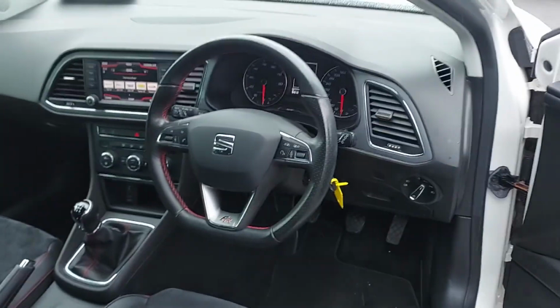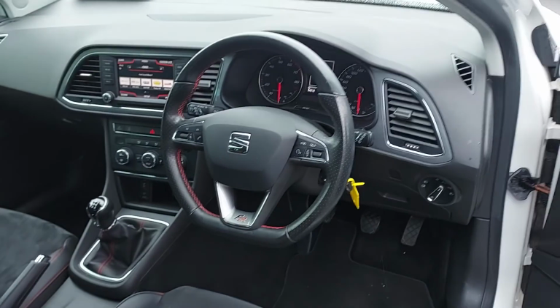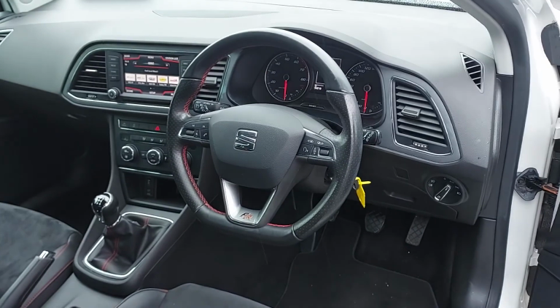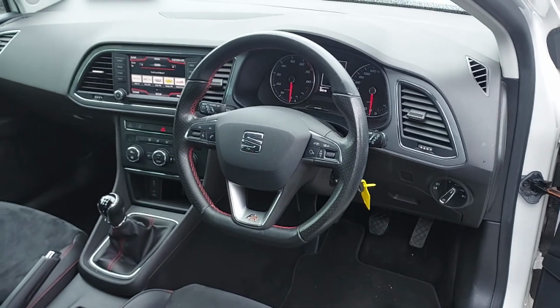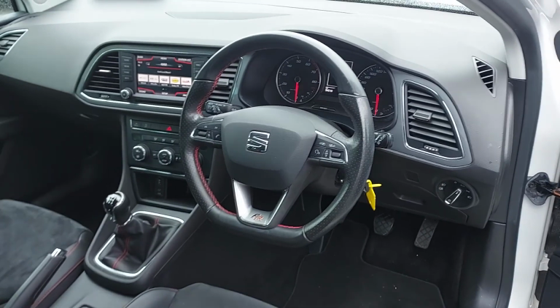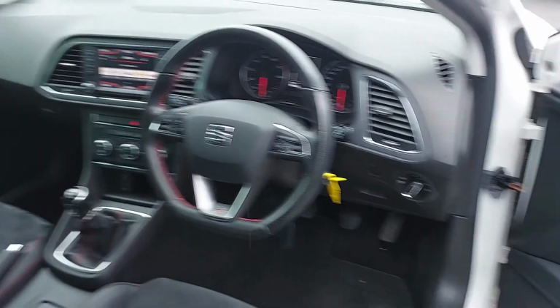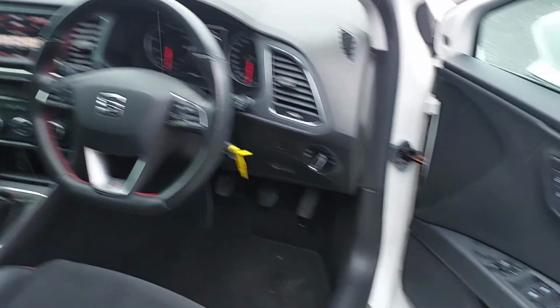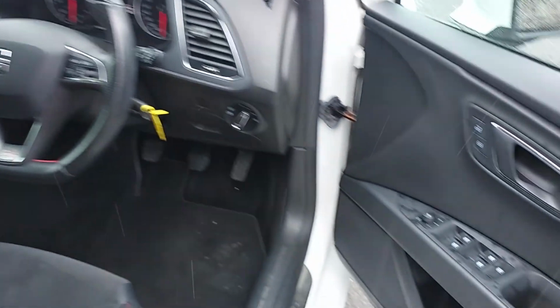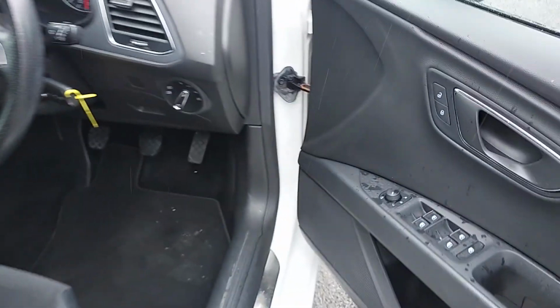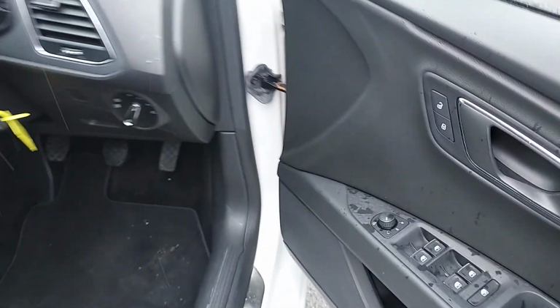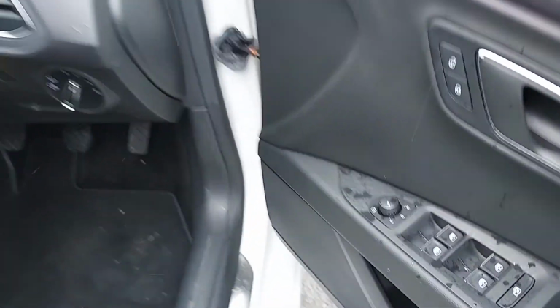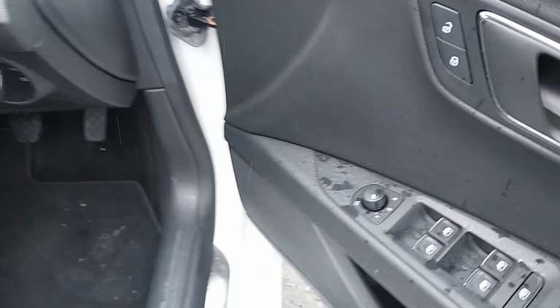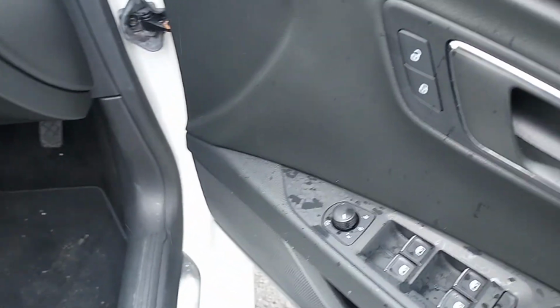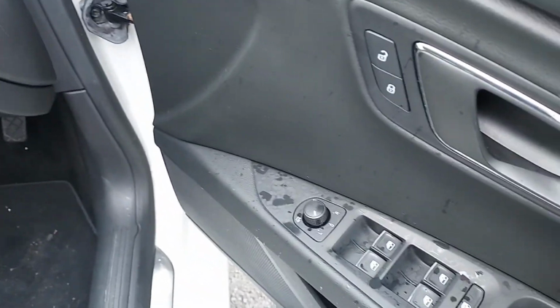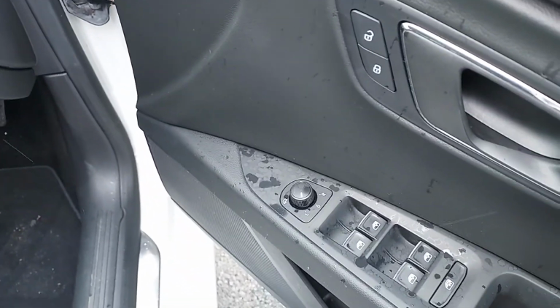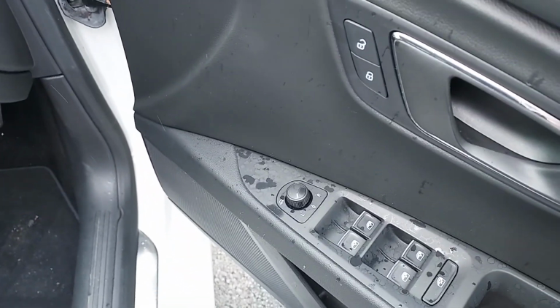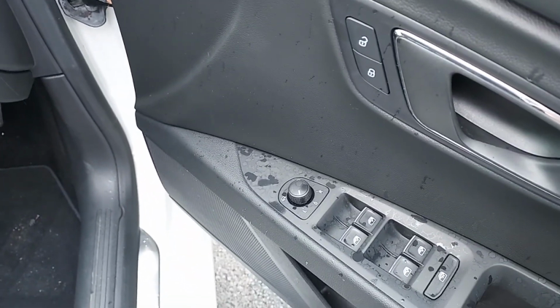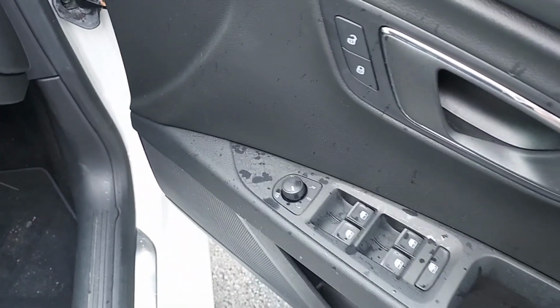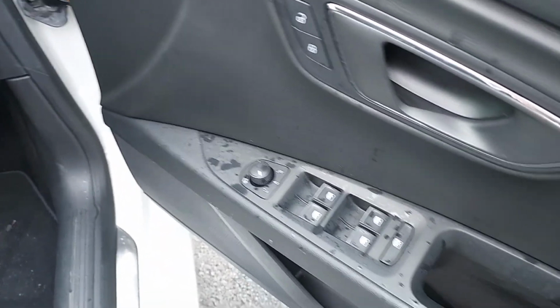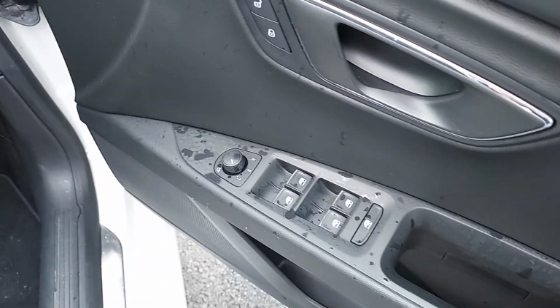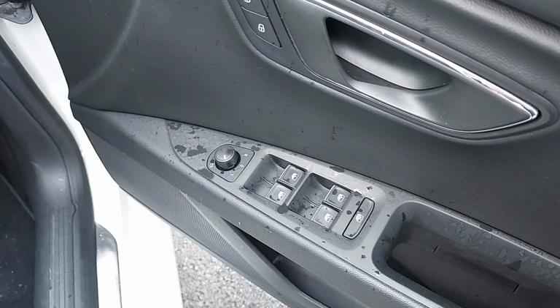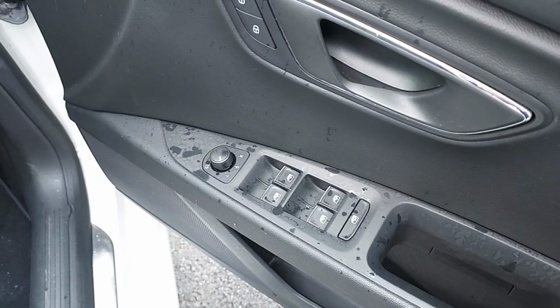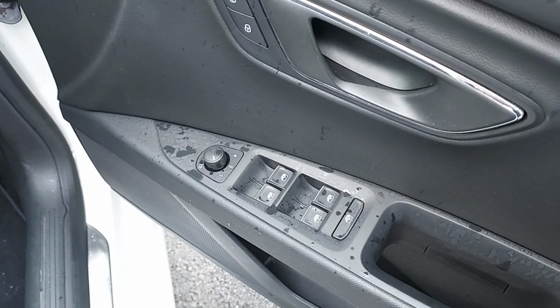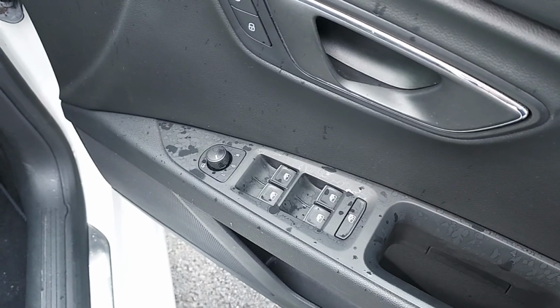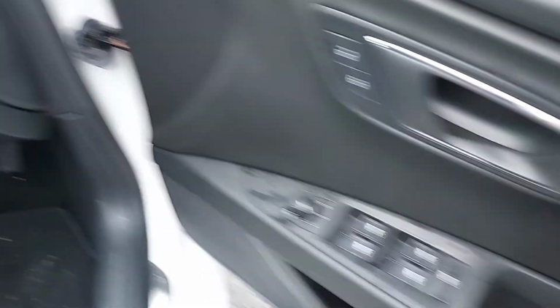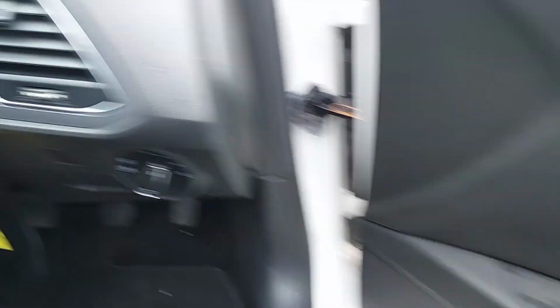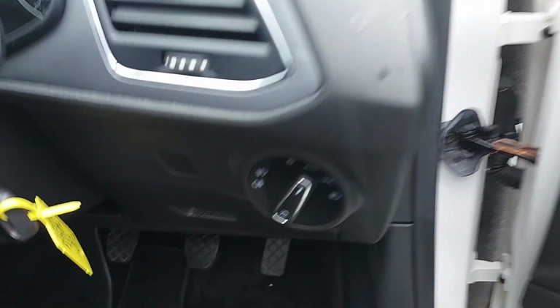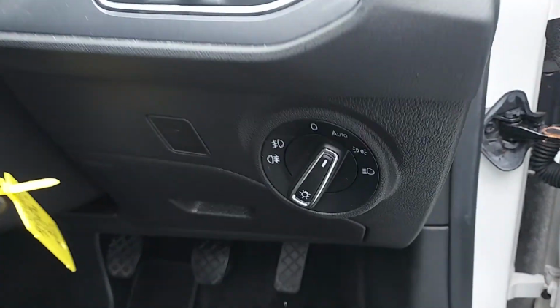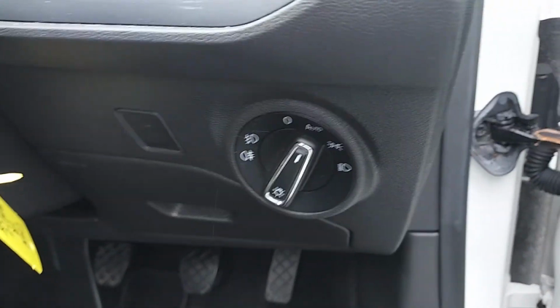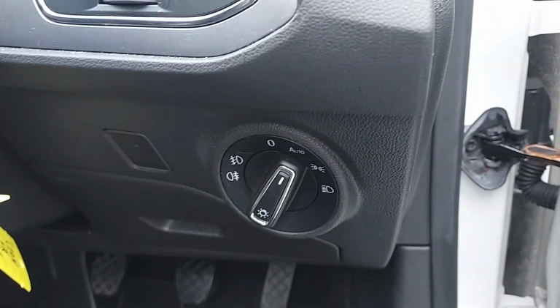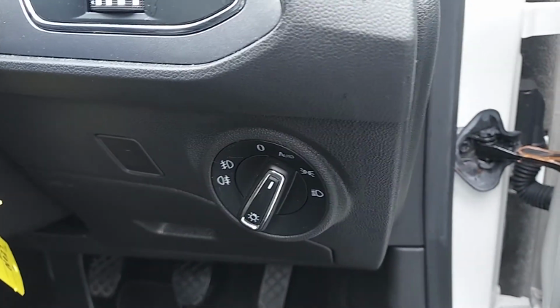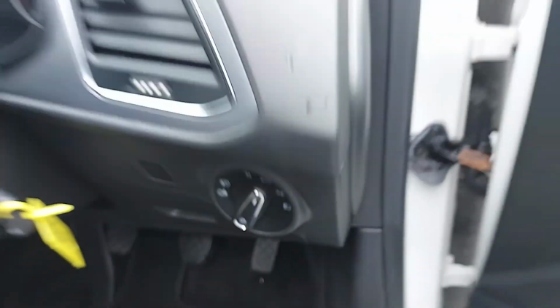Driving position — on the door here we have our electrically adjustable and heated mirrors, electric windows all around, and automatic lights.